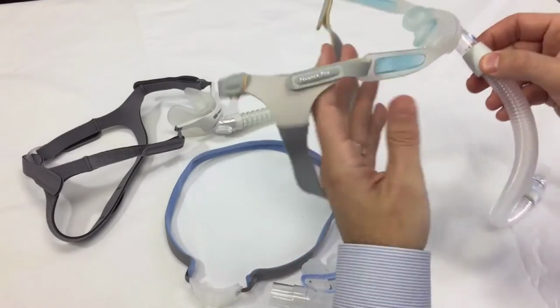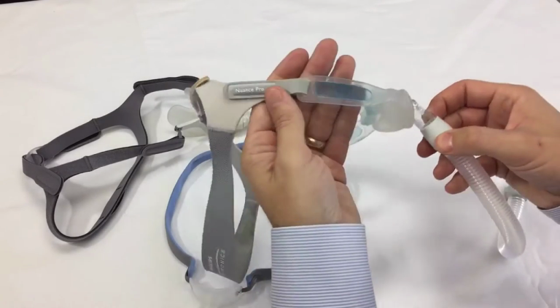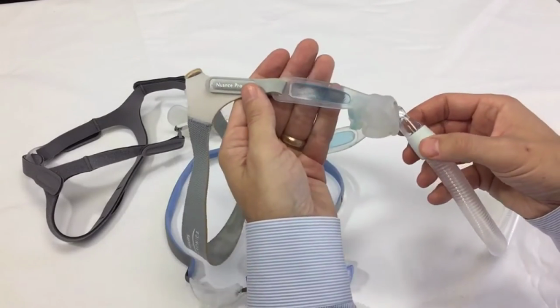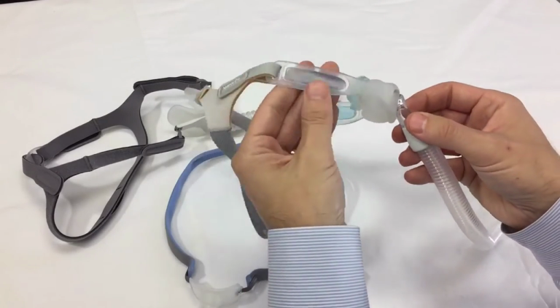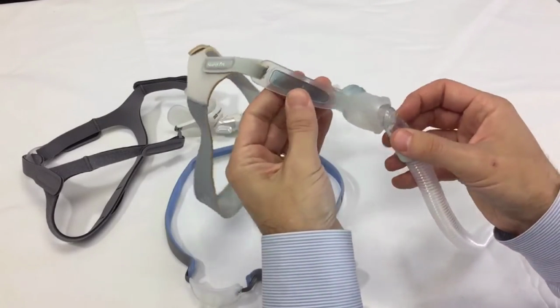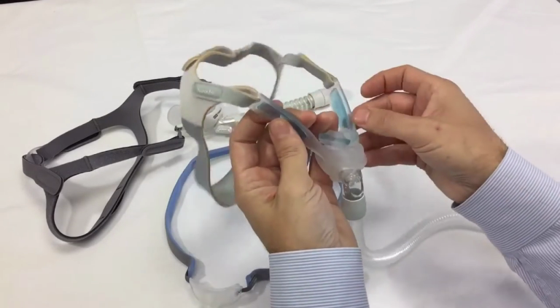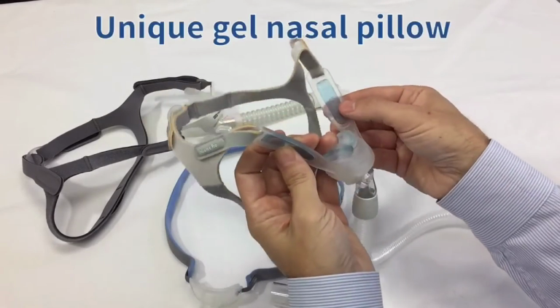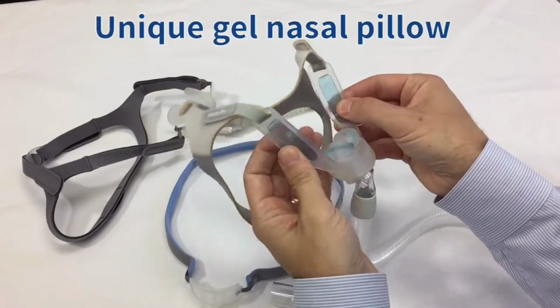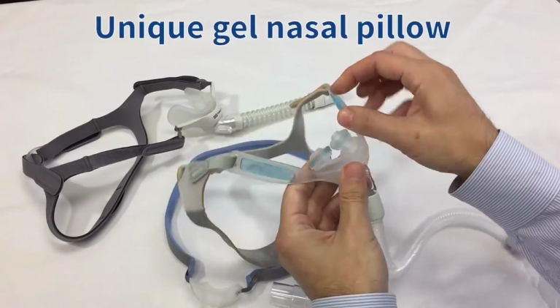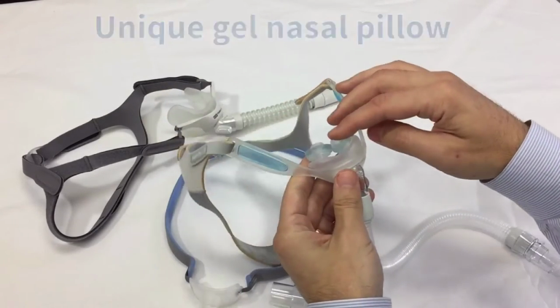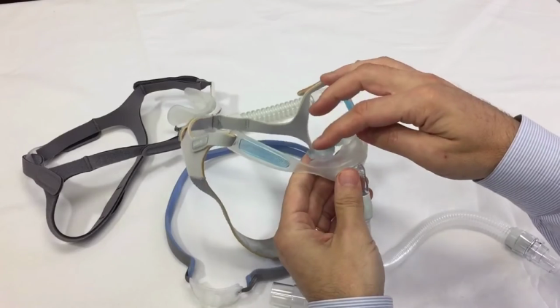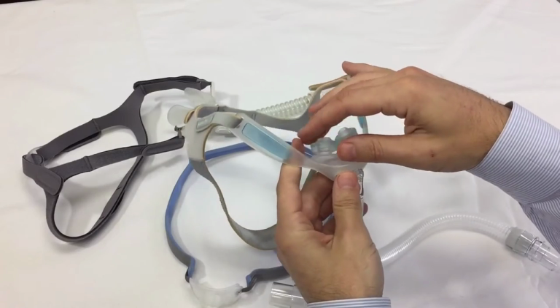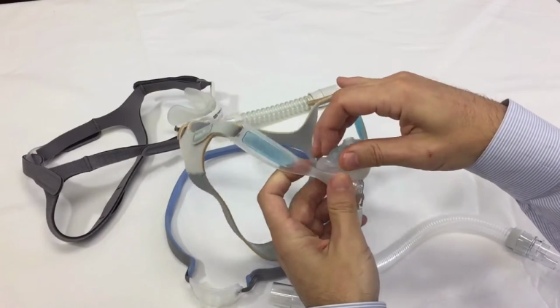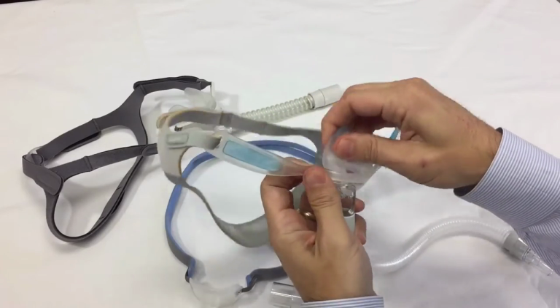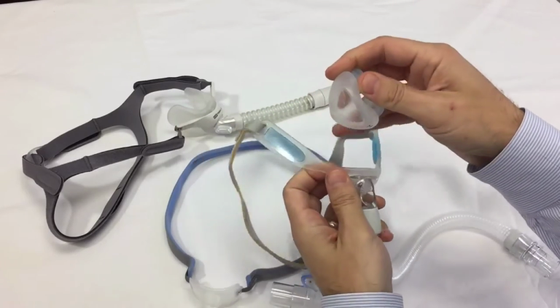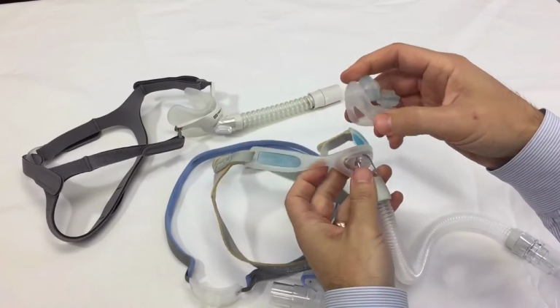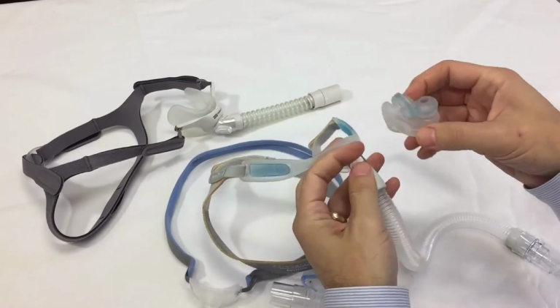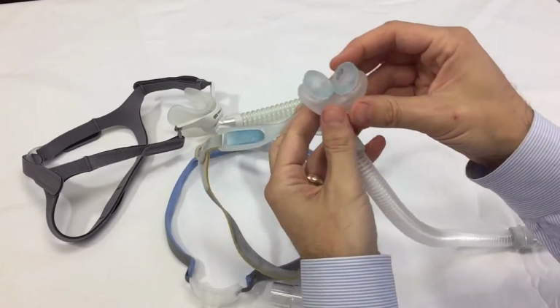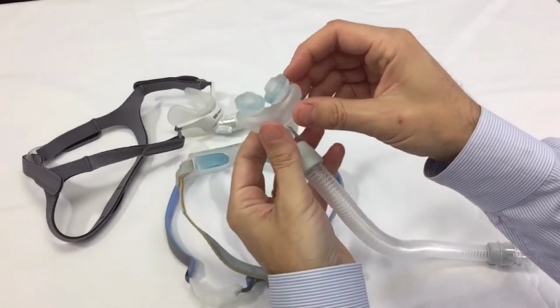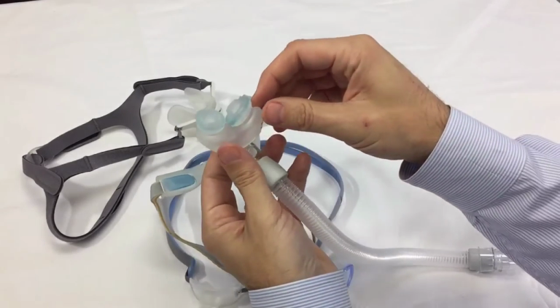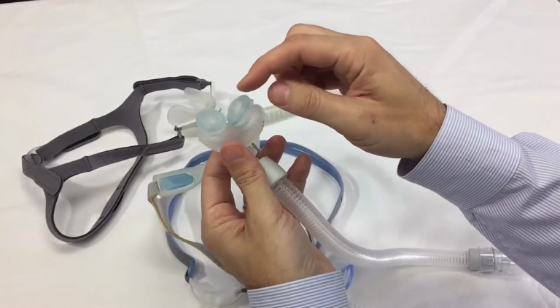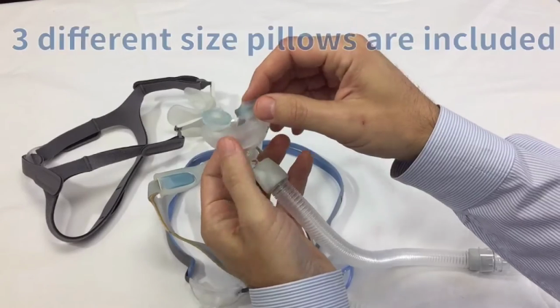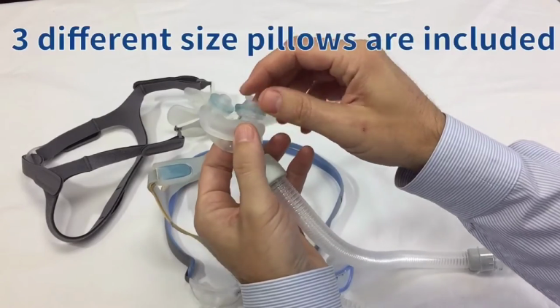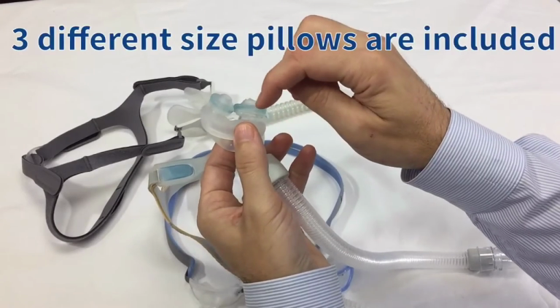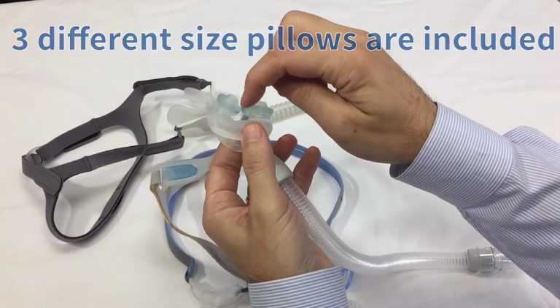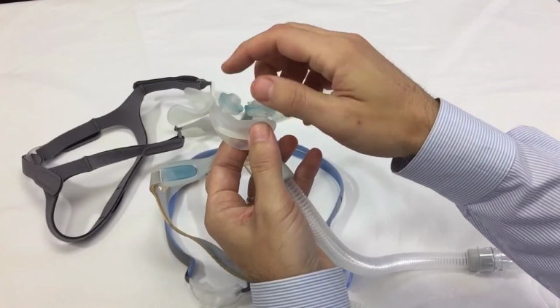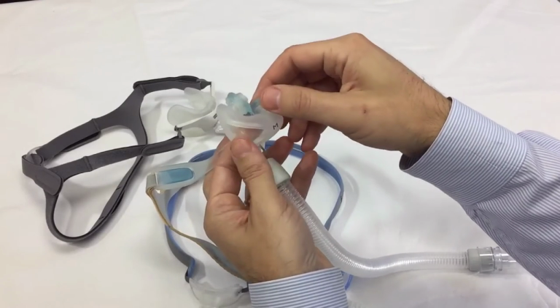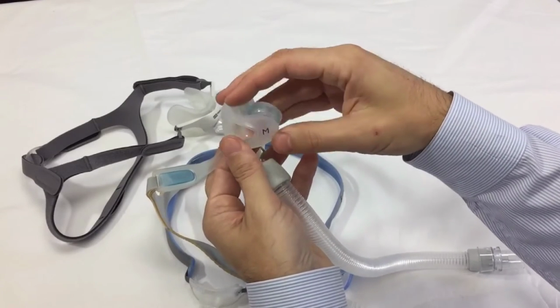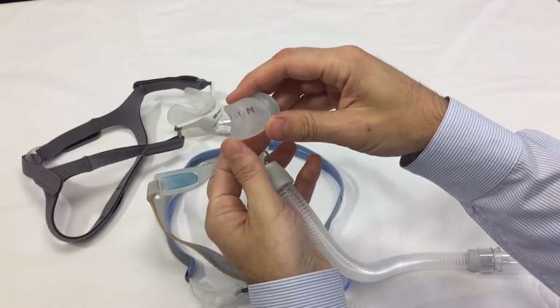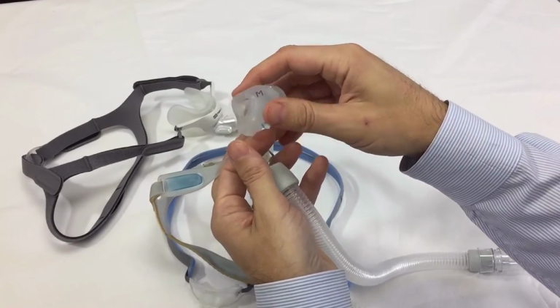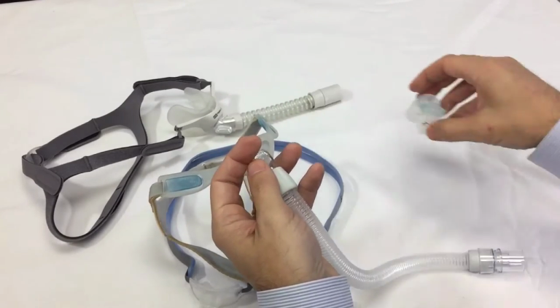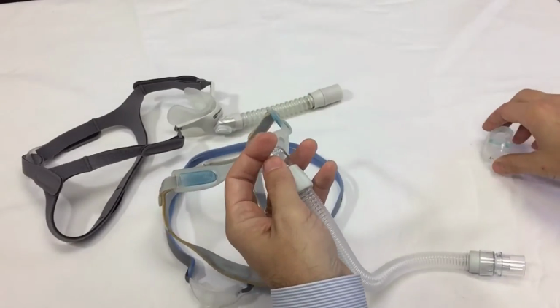Here is the ResBronix Nuance. This is a gel-style nasal pillow — they actually have gel that's inserted and injected into the pillow itself. It will come with all three different size nasal pillows in the package. For easy cleaning, you can remove that.